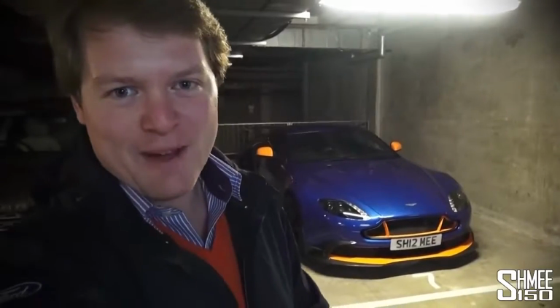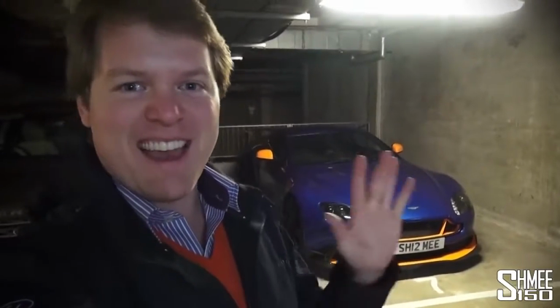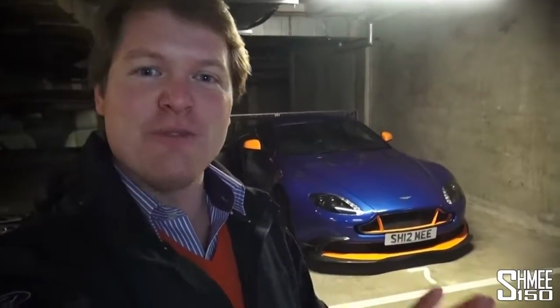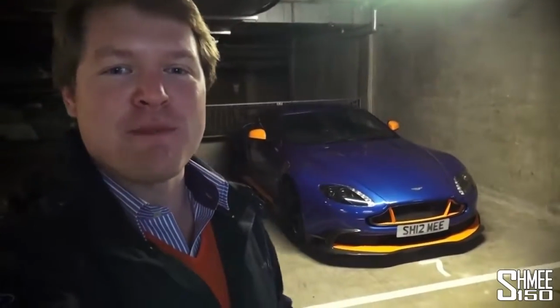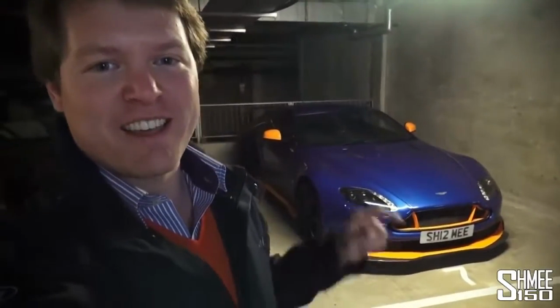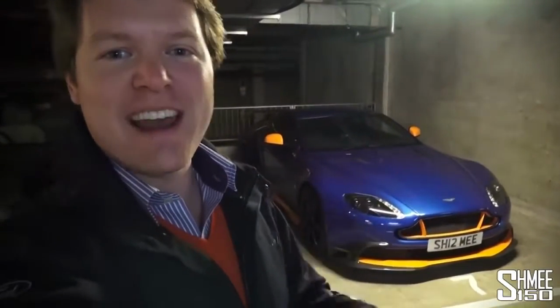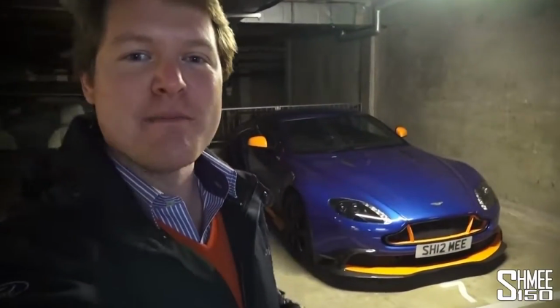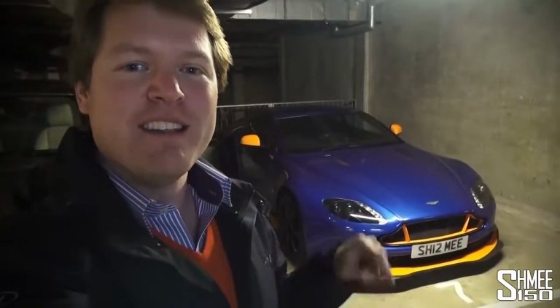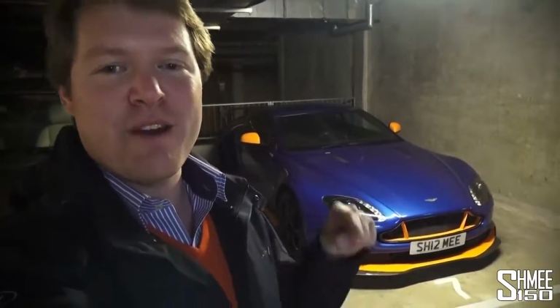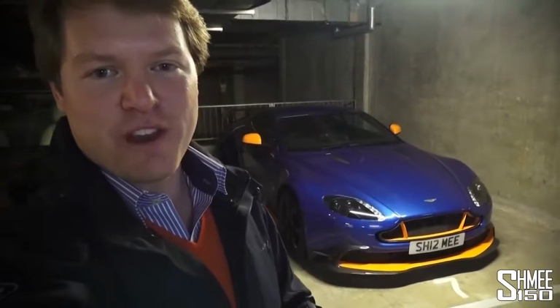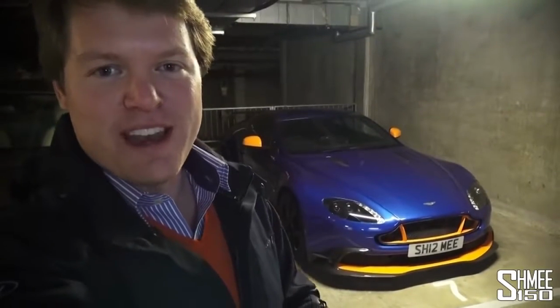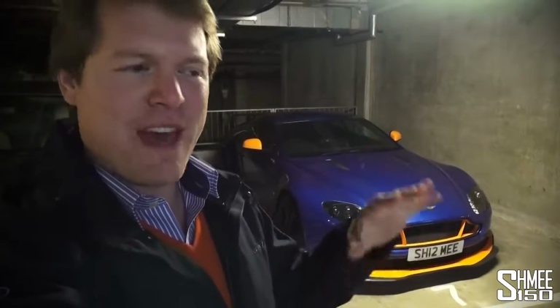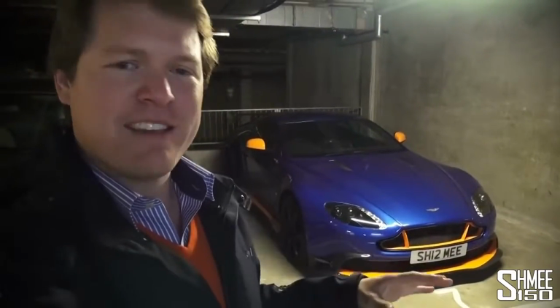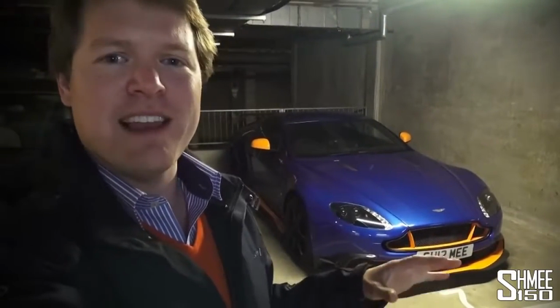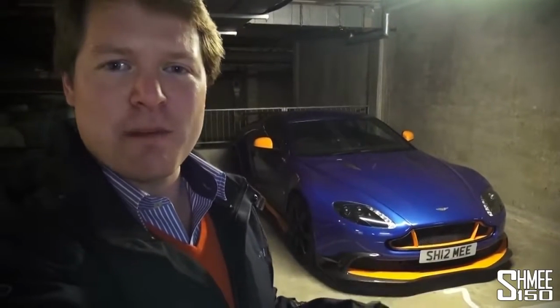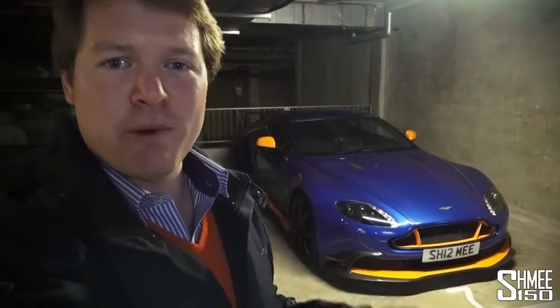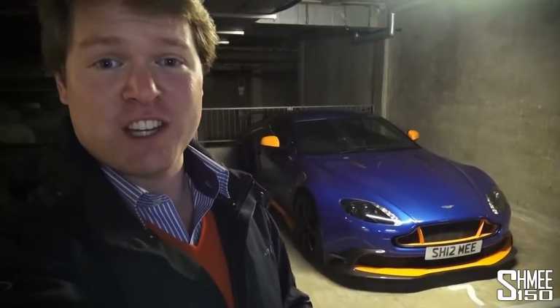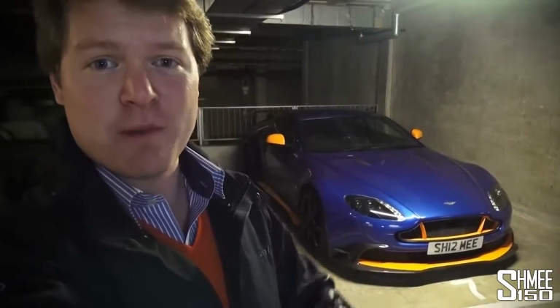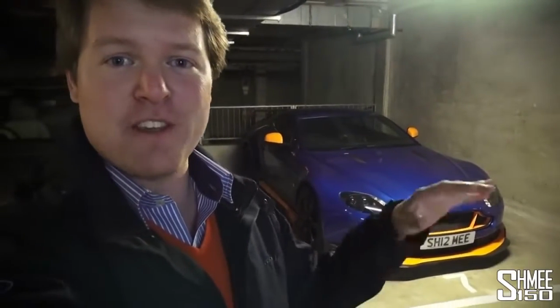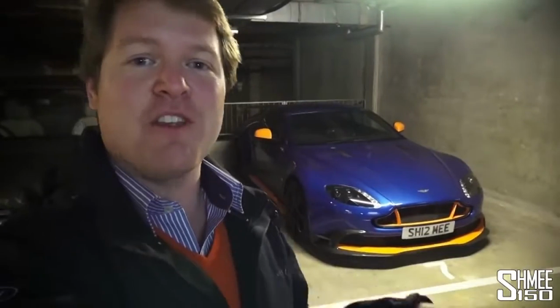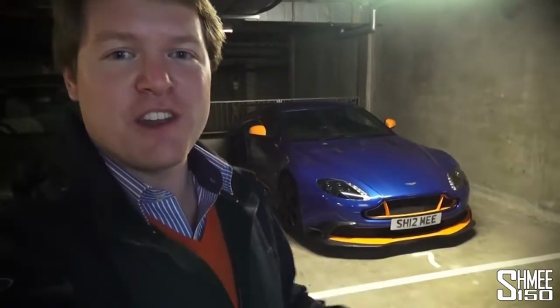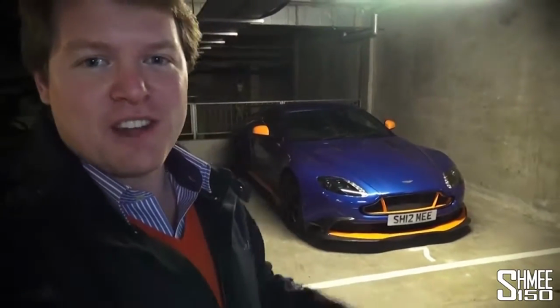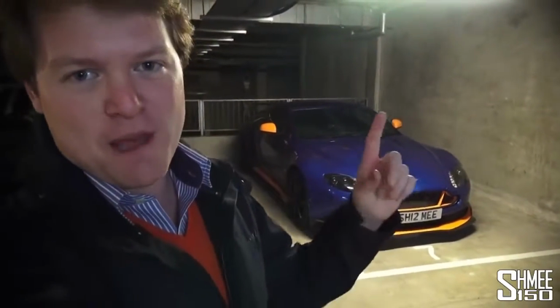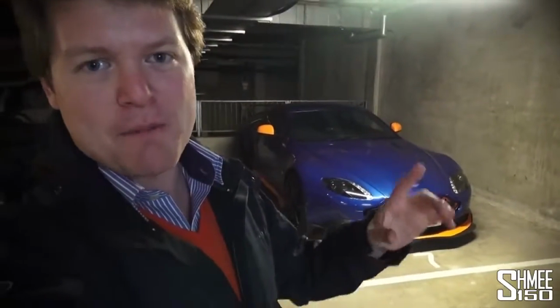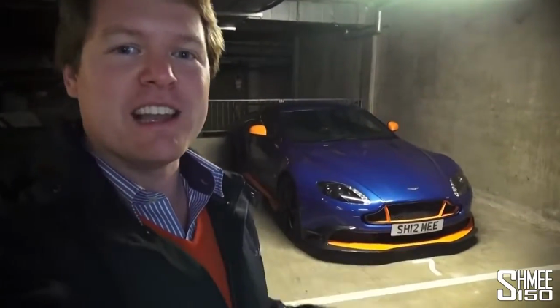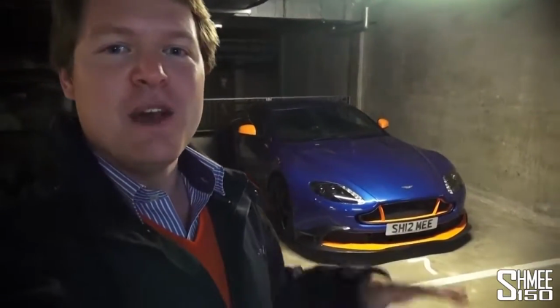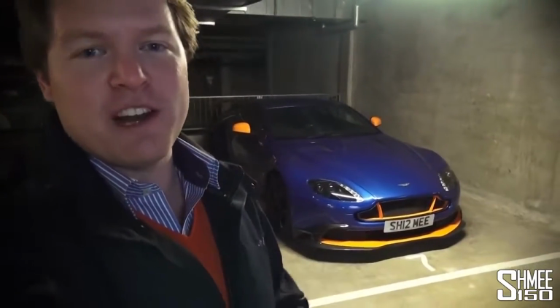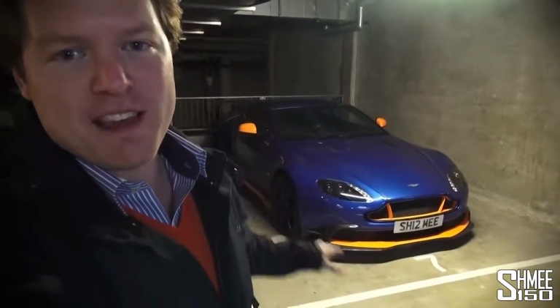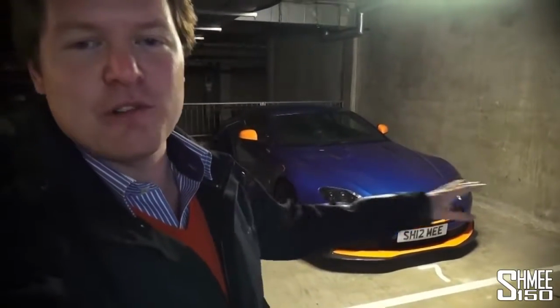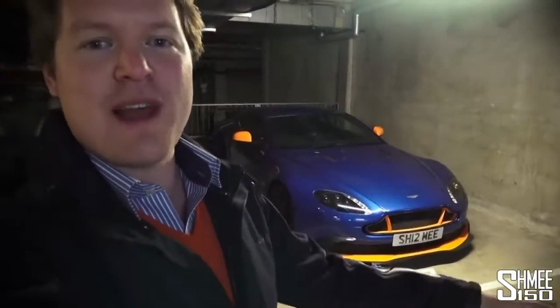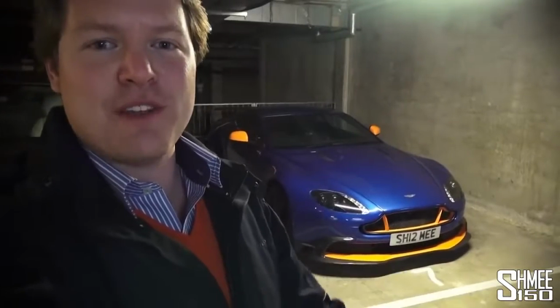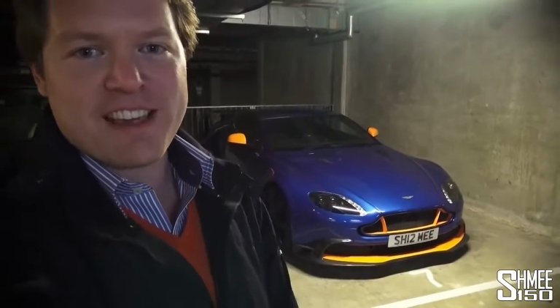I want to take all five of my cars and try to line them up to take a photo. That might sound a little bit more simple than it actually is, because this is a multi-story underground garage underneath my apartment building in London where my cars are basically all dotted around in different places.